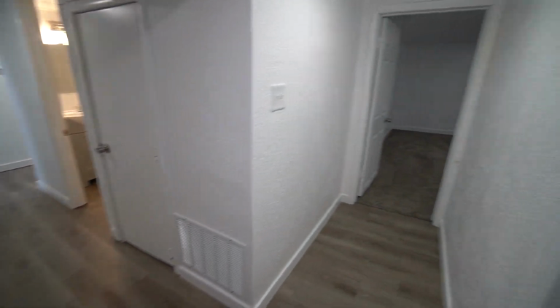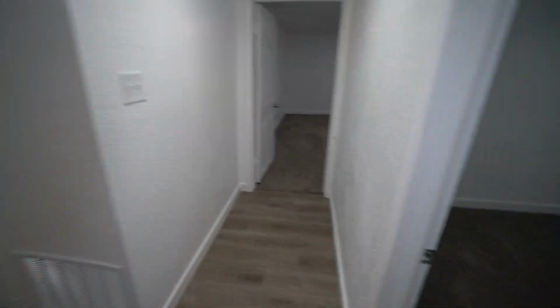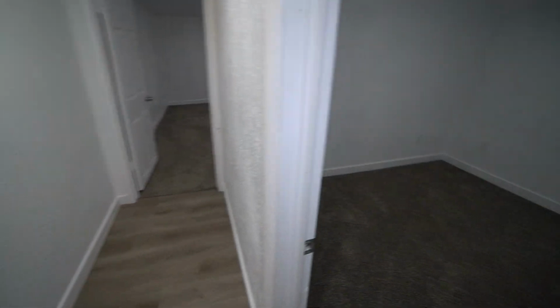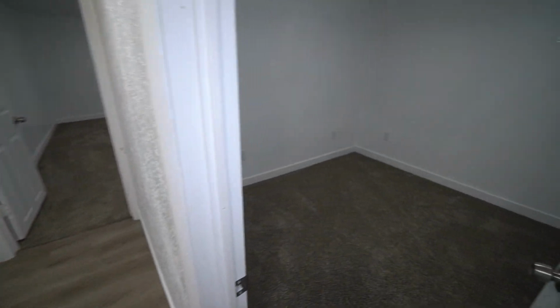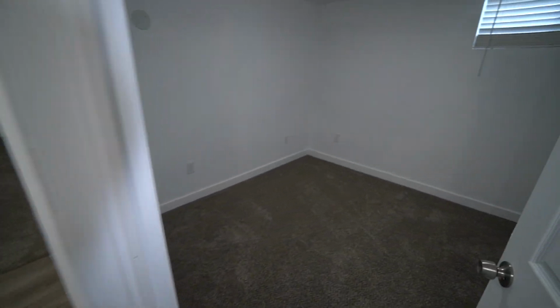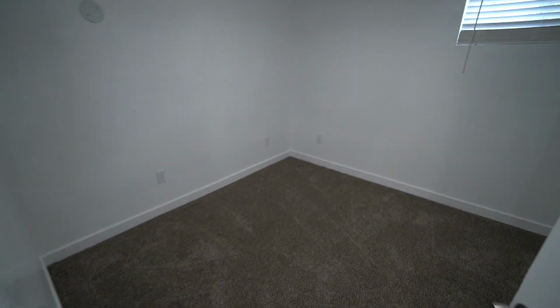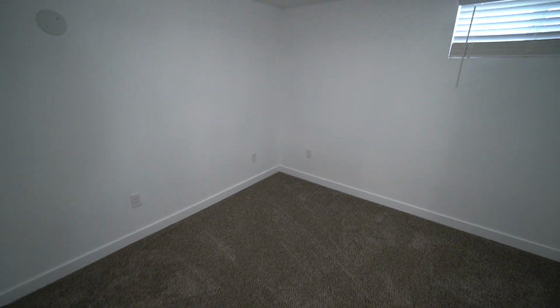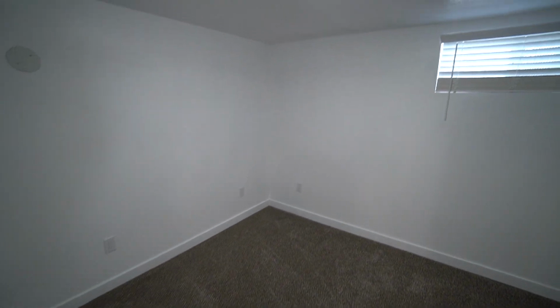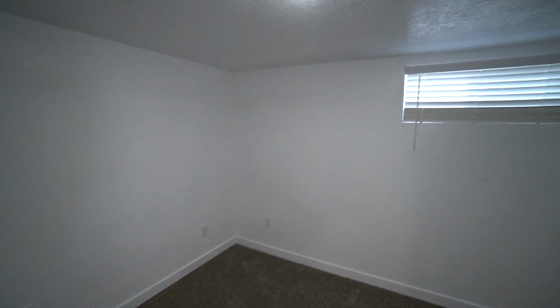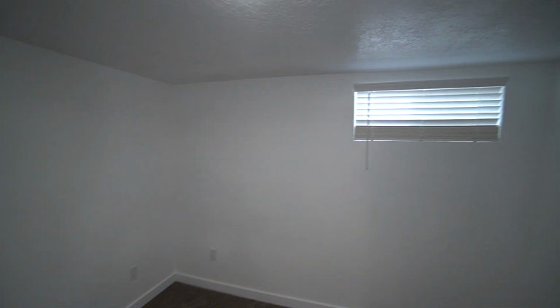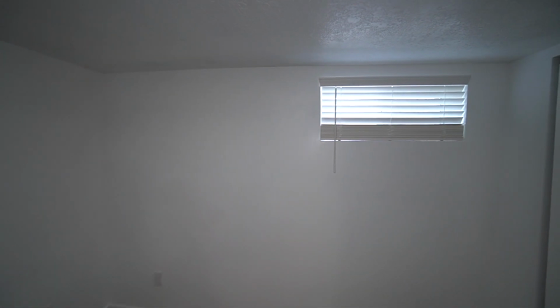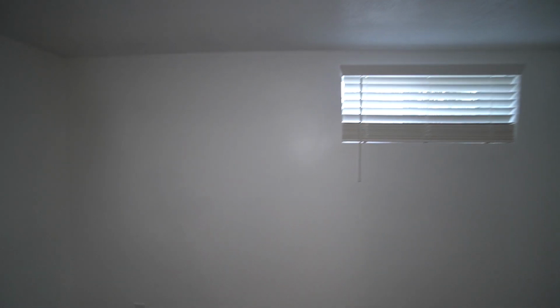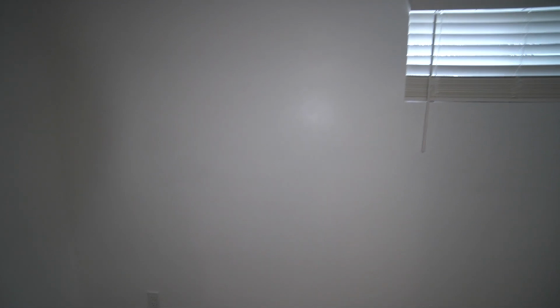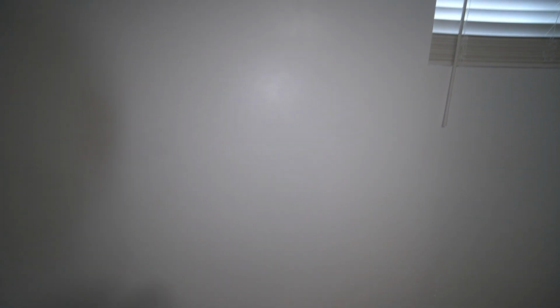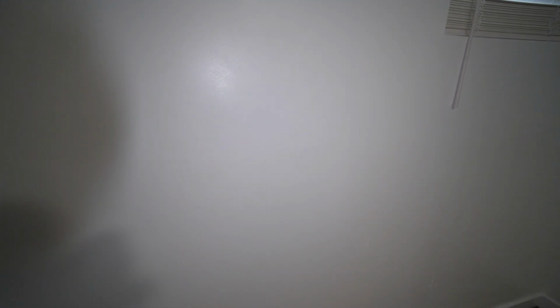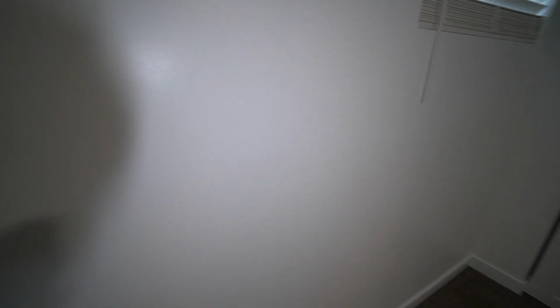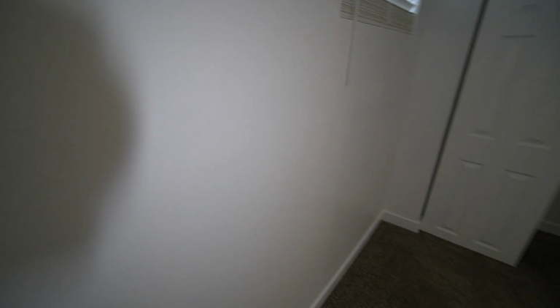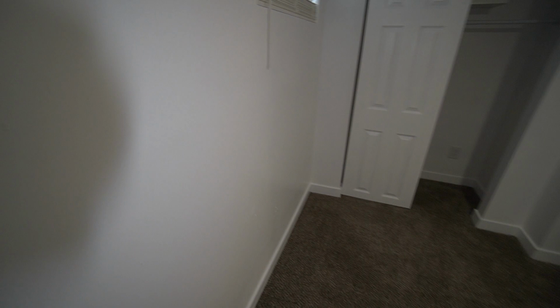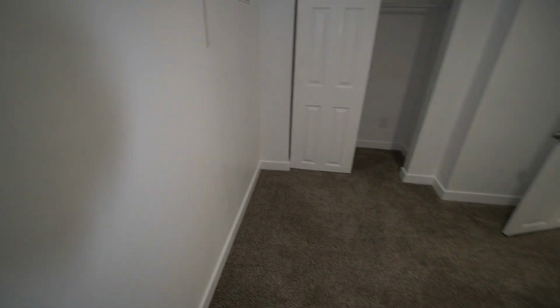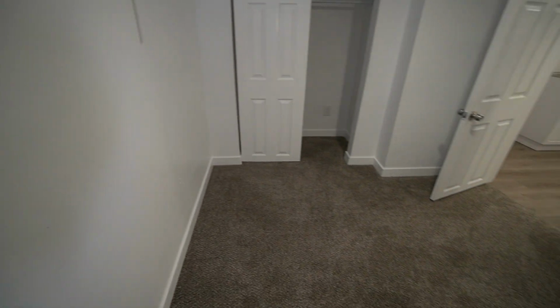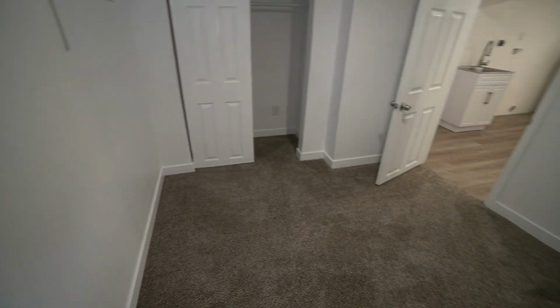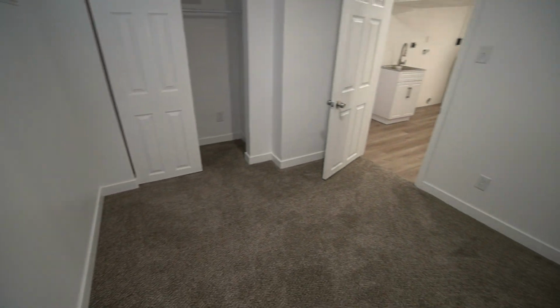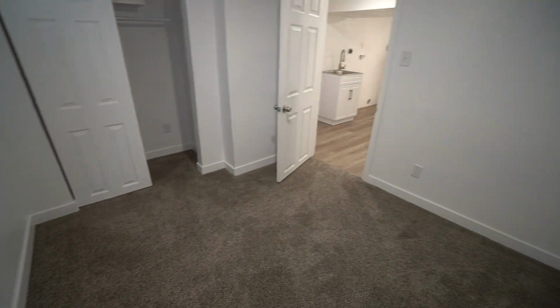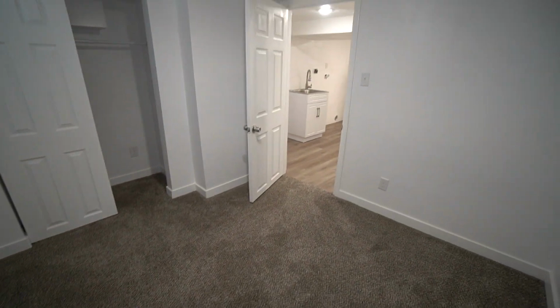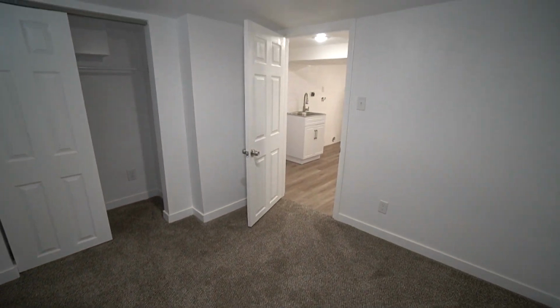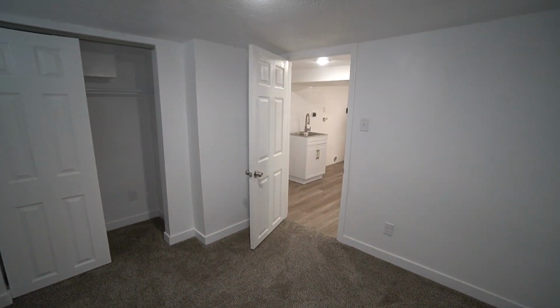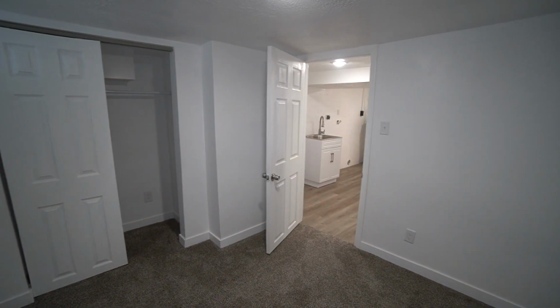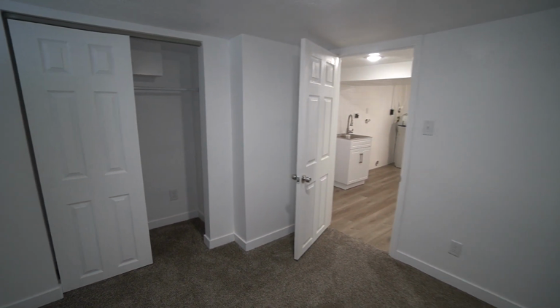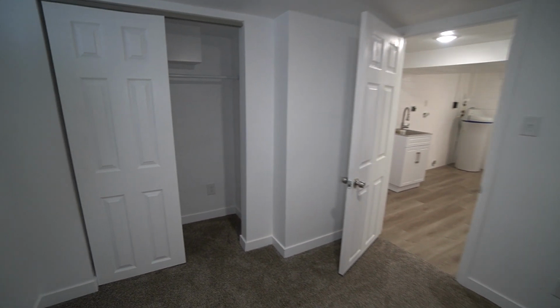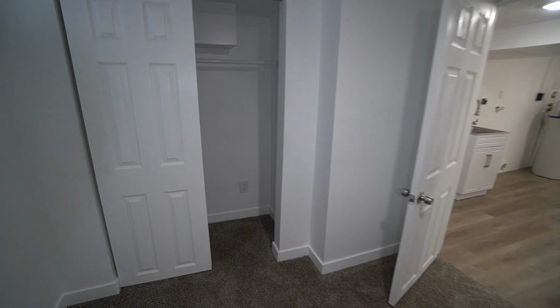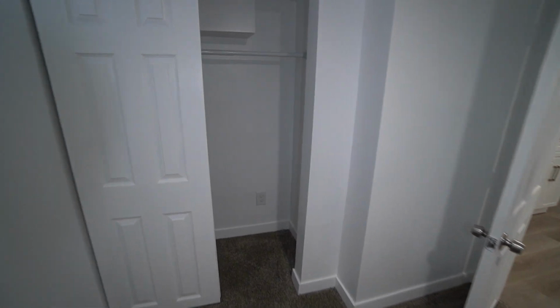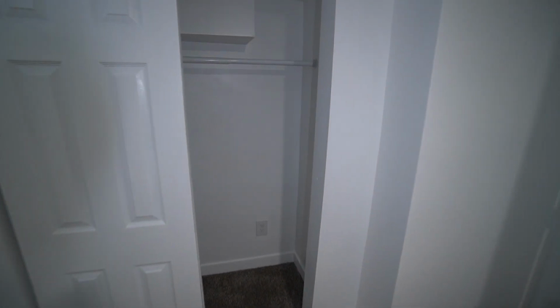Now you have another bedroom right here with a nice window up there and a nice size closet.